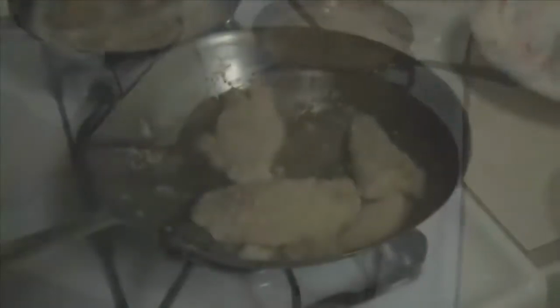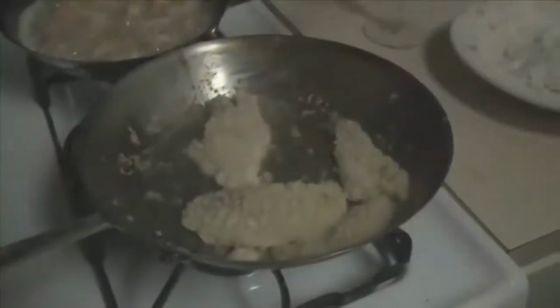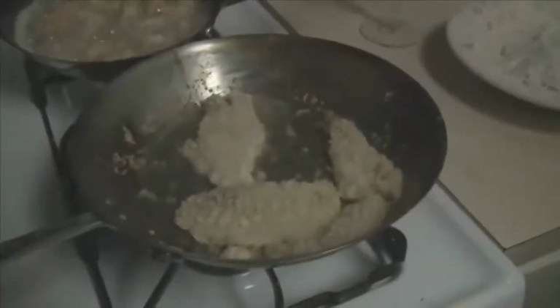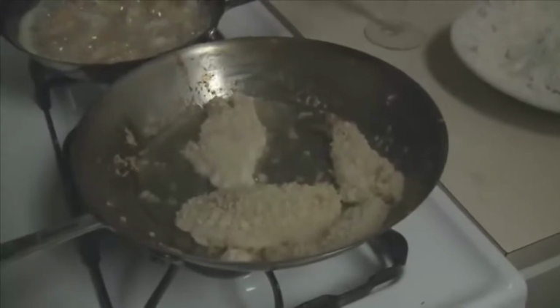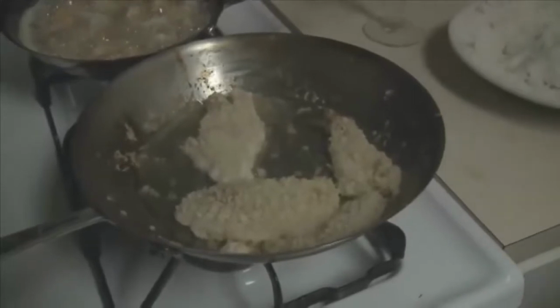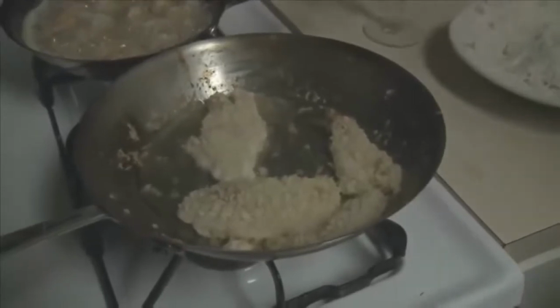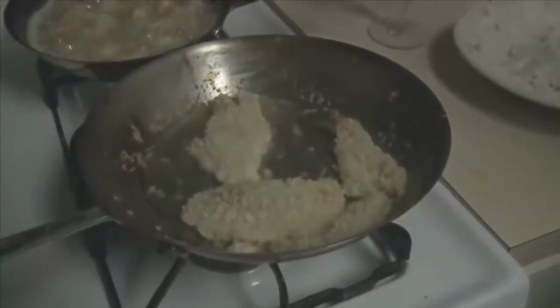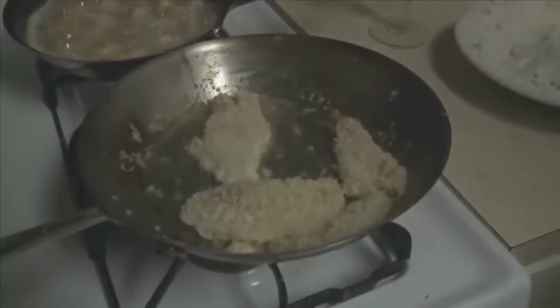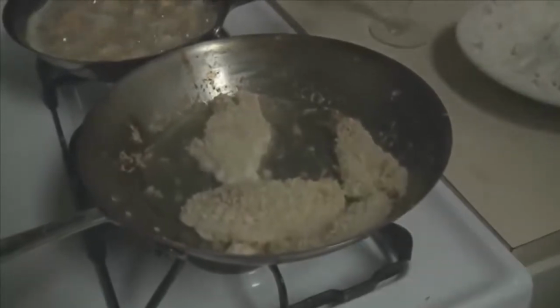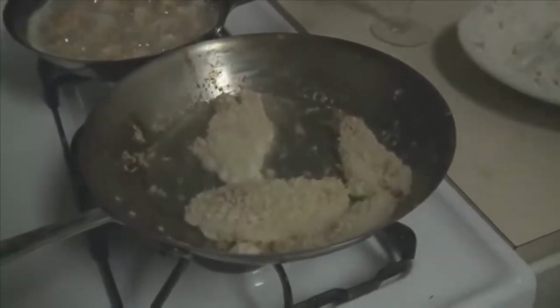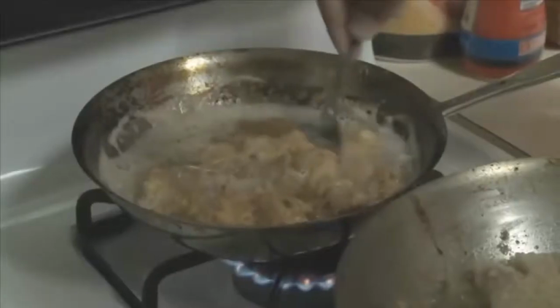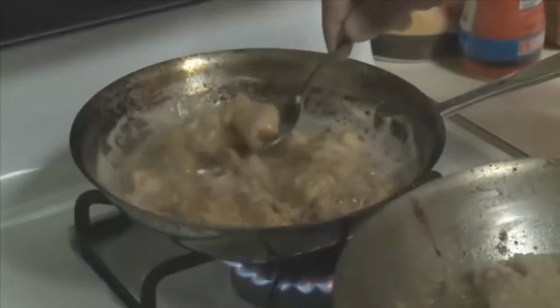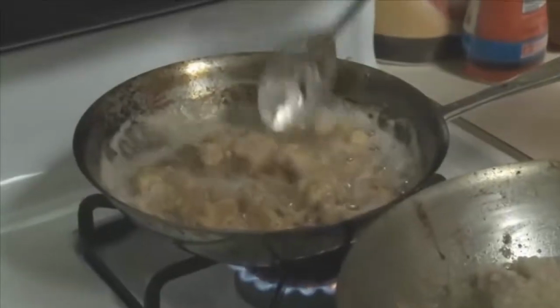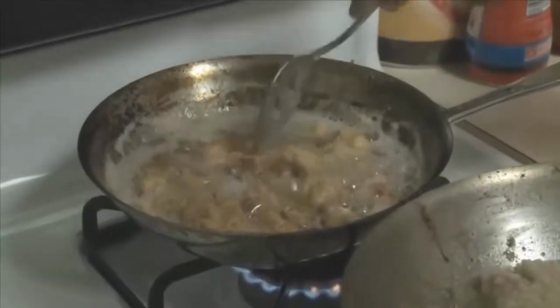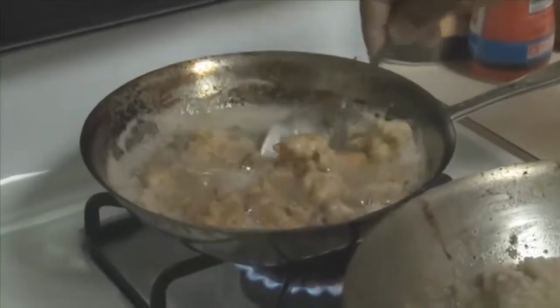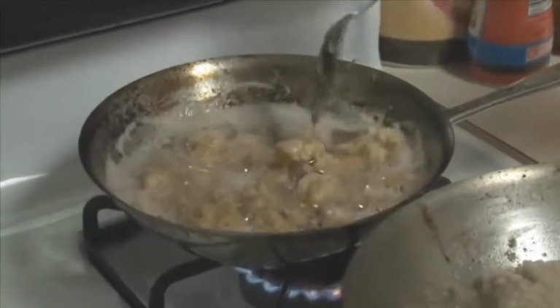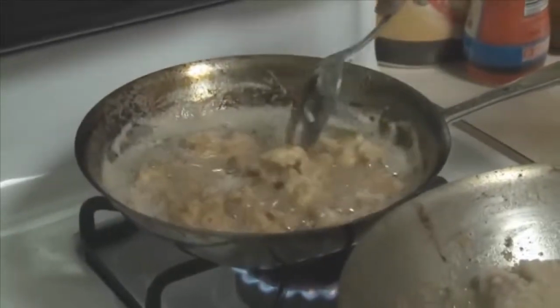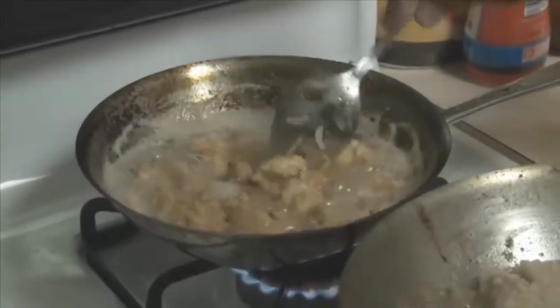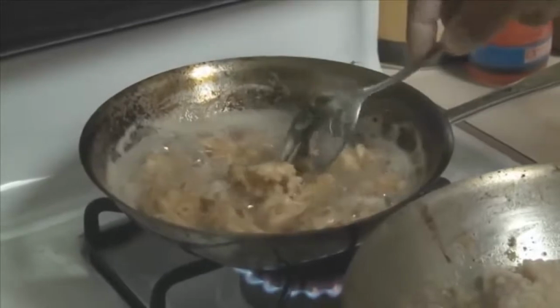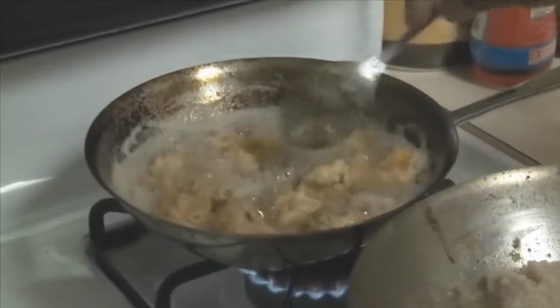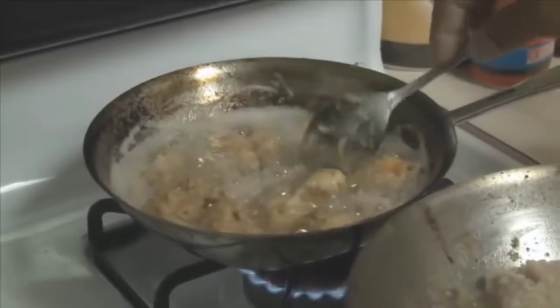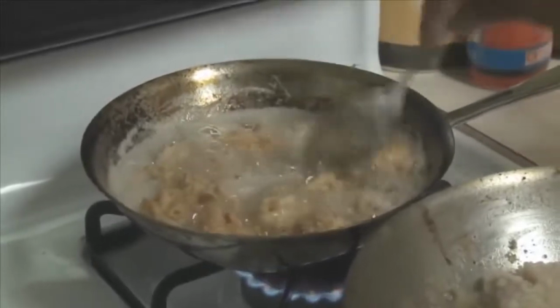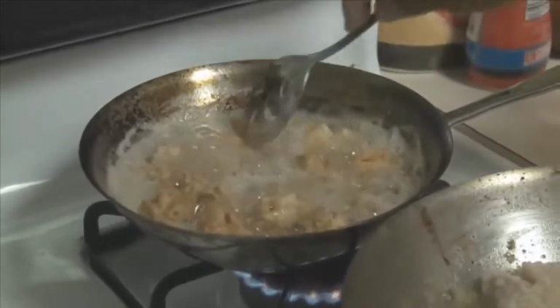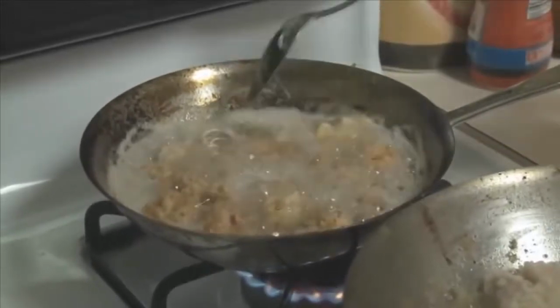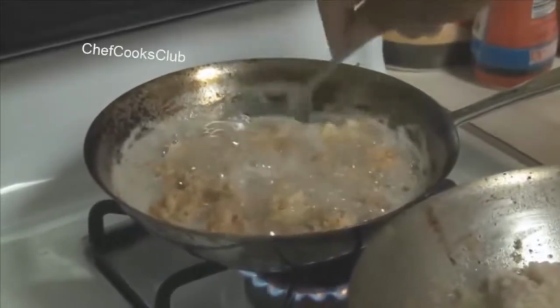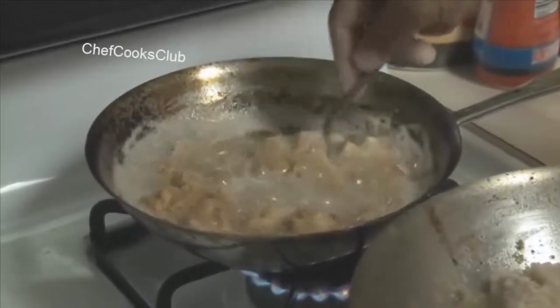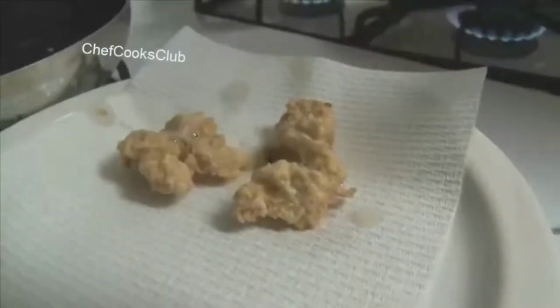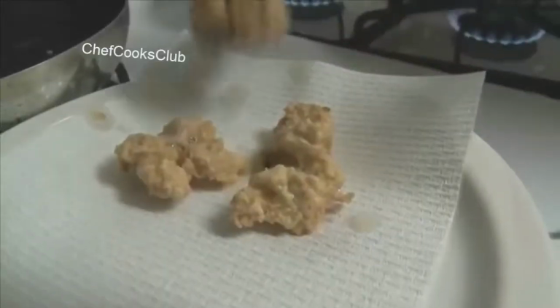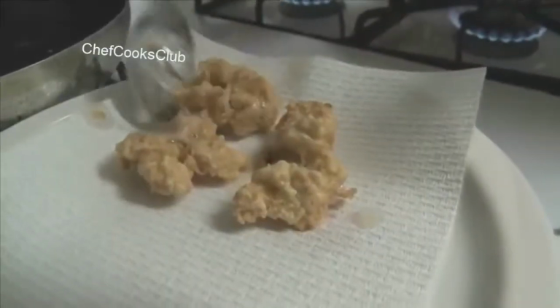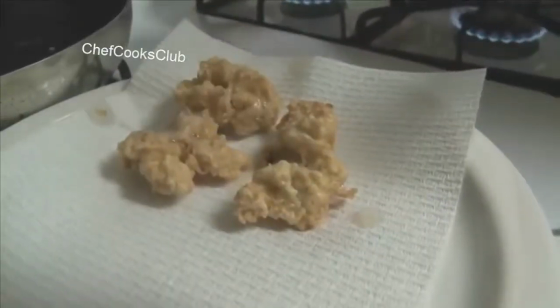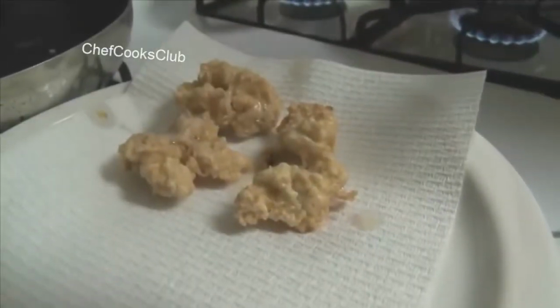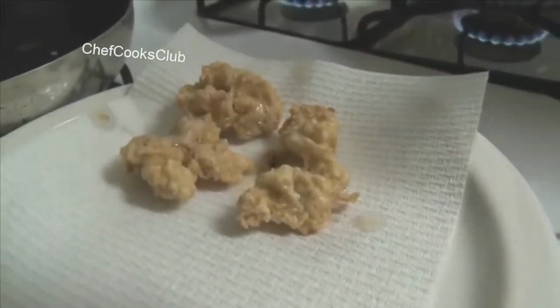So I'm going with the panko — Japanese-style breadcrumbs. These are just battered in salt and pepper, flour, and a little egg.